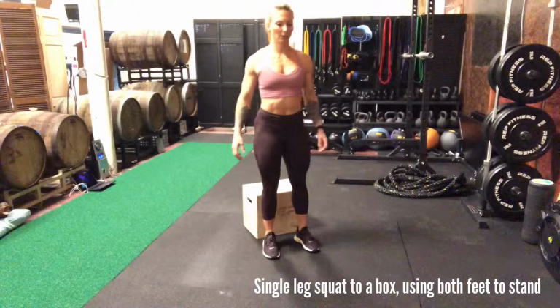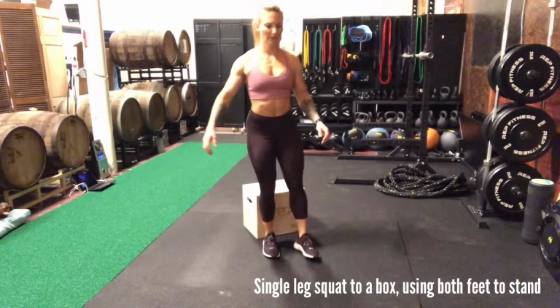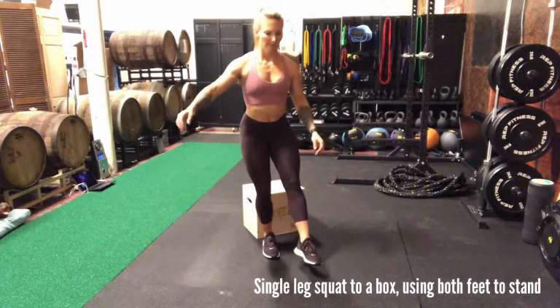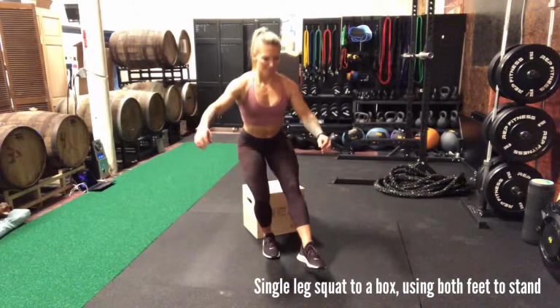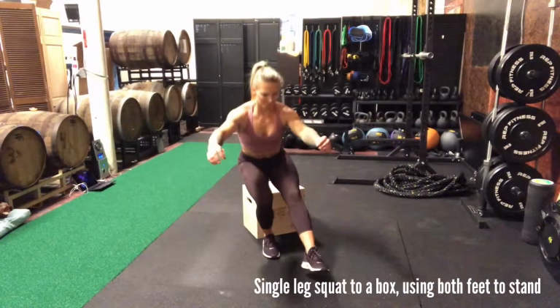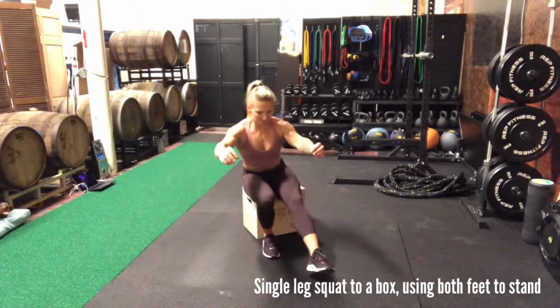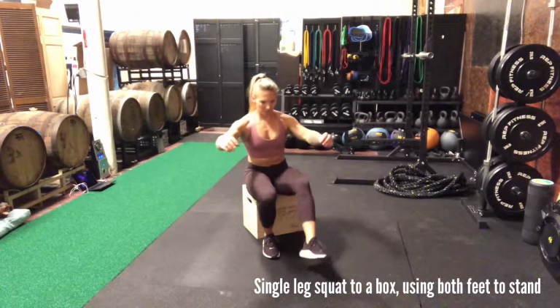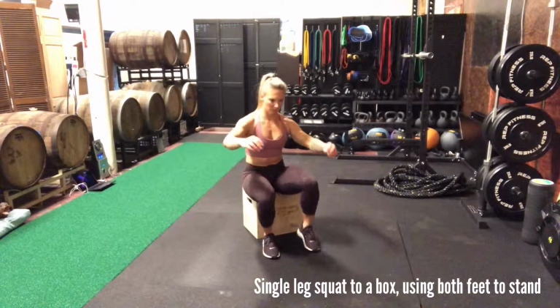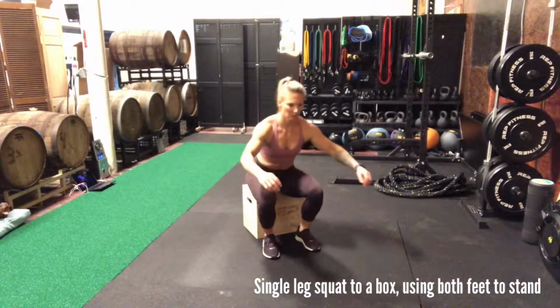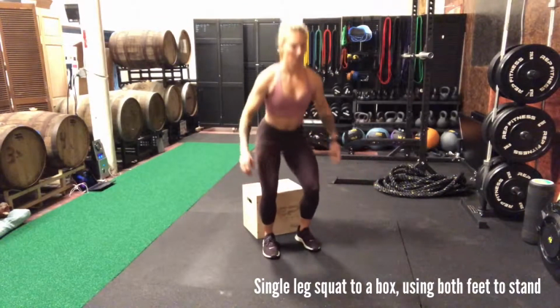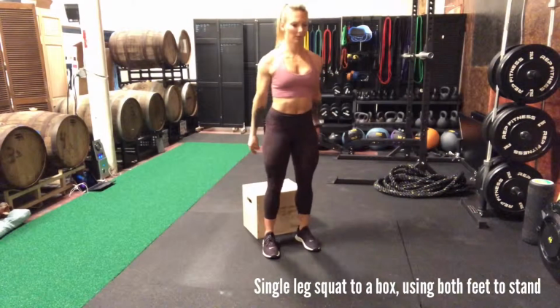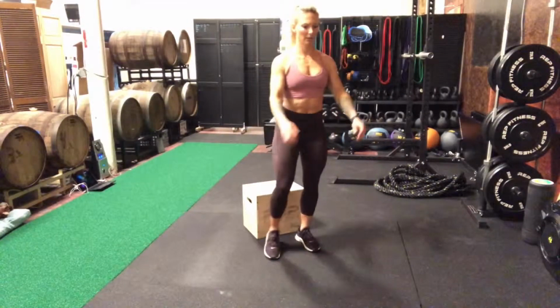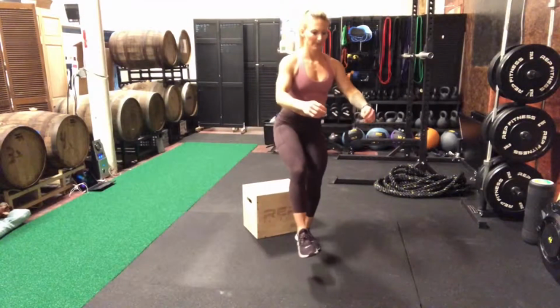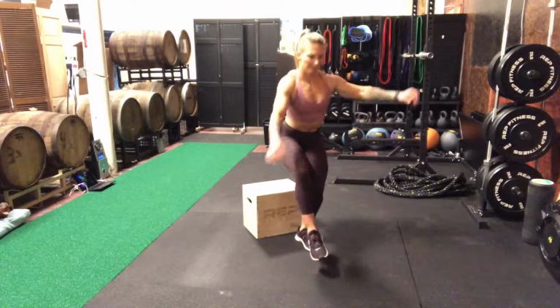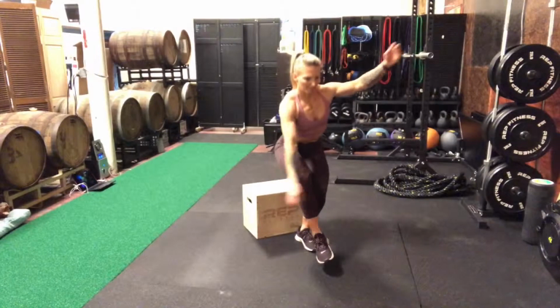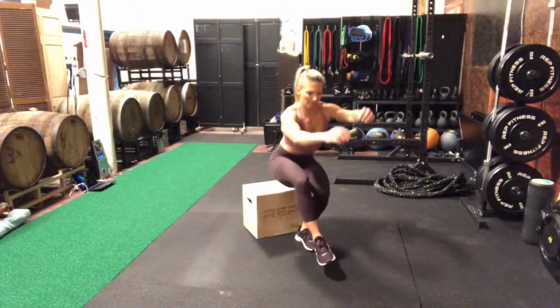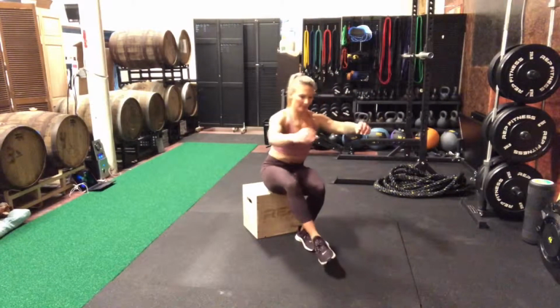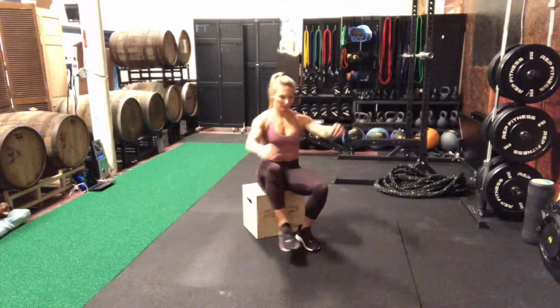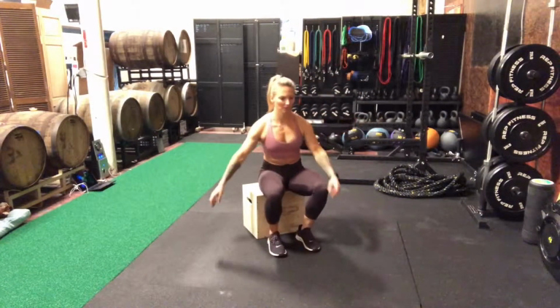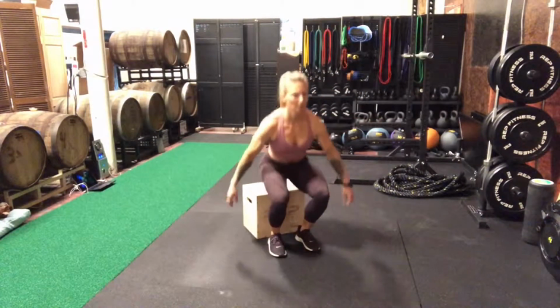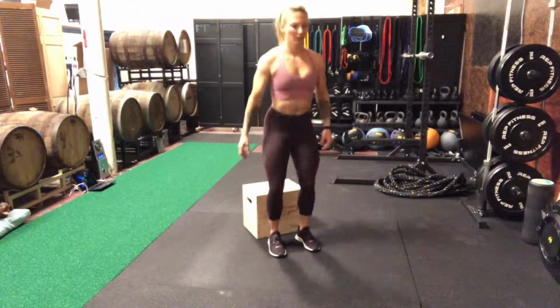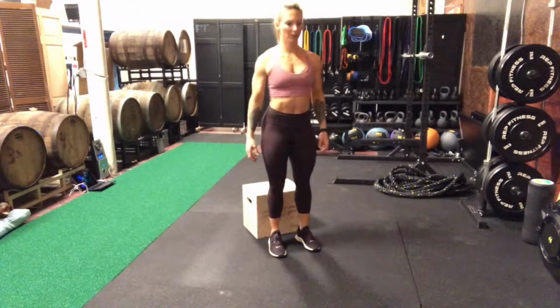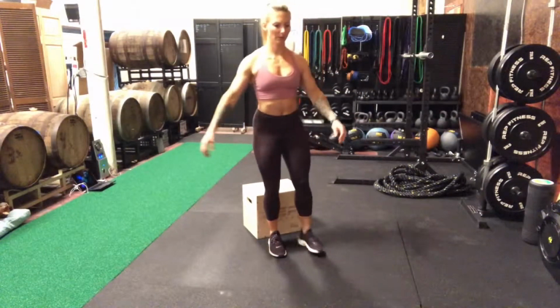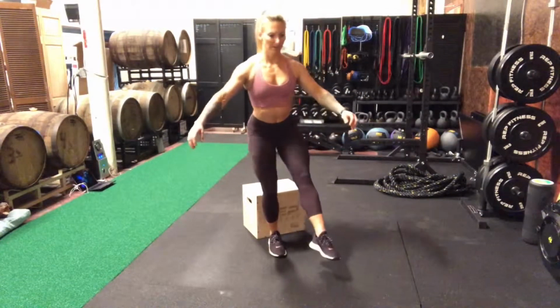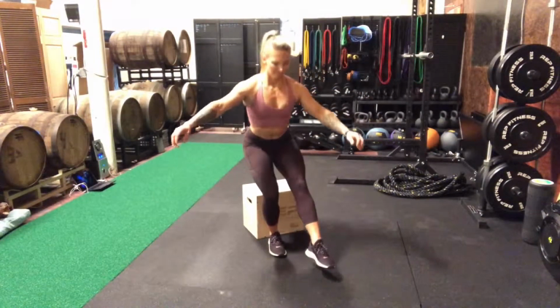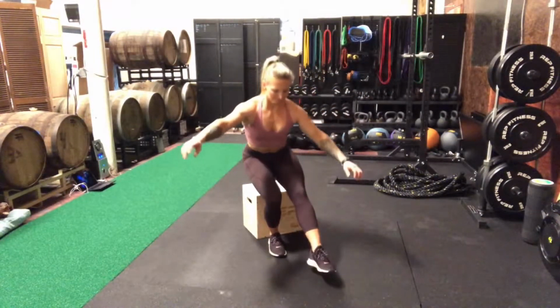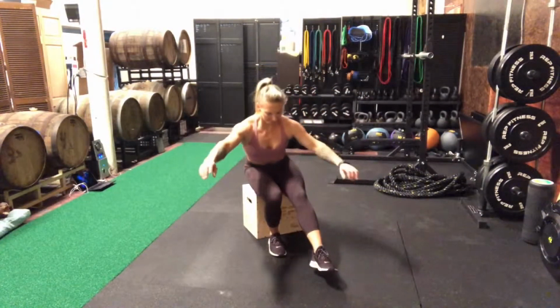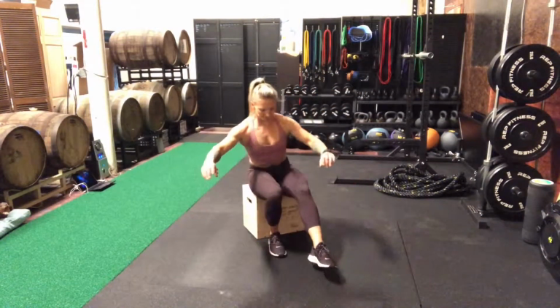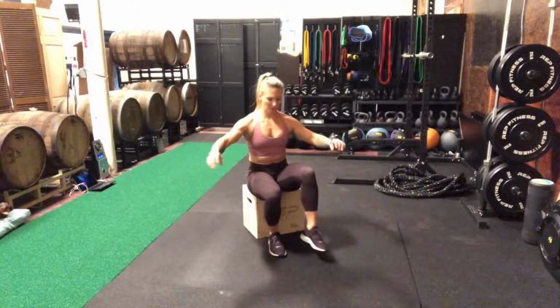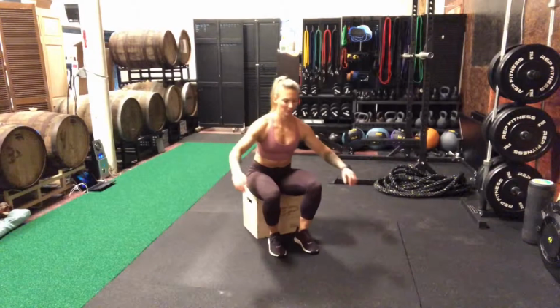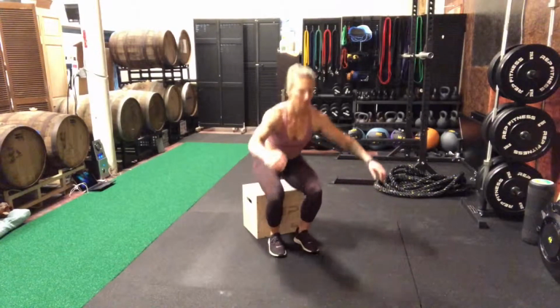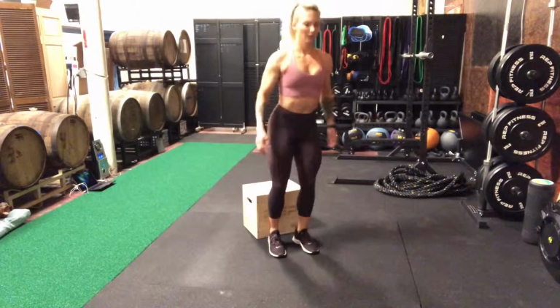Single leg squat to a box using both feet to stand. Starting in this standing position, you are going to stand on one leg and try to lower yourself with as much control as possible to a box.